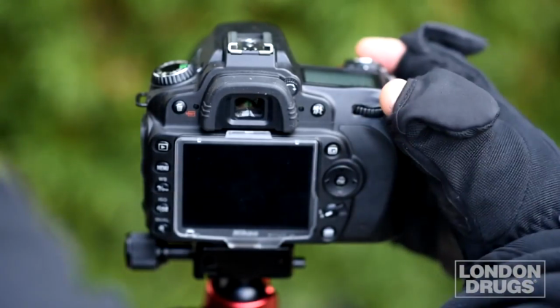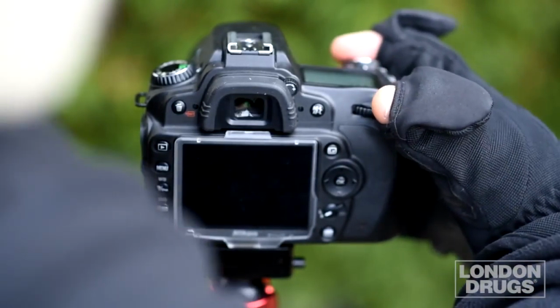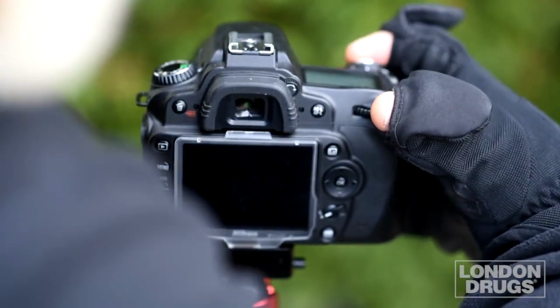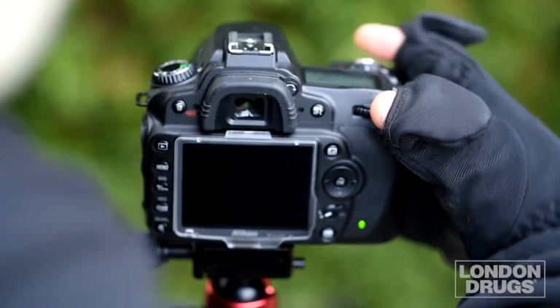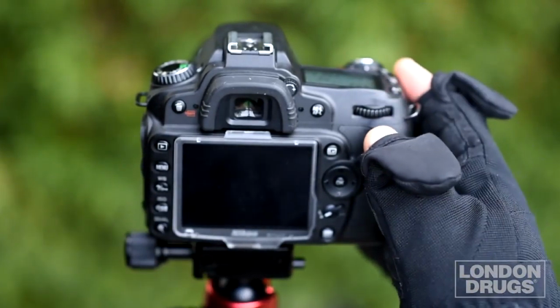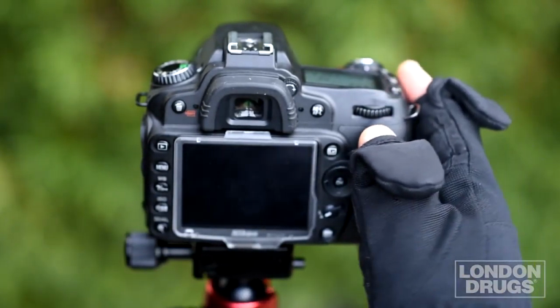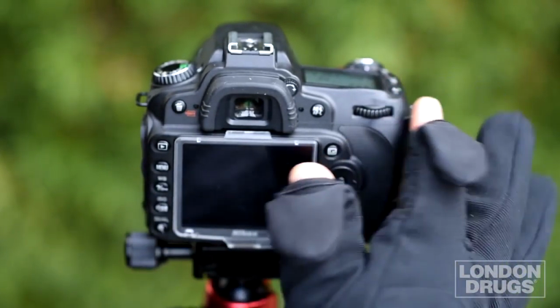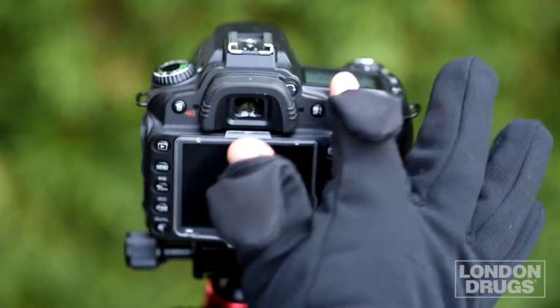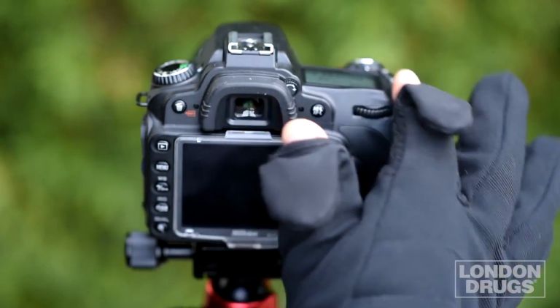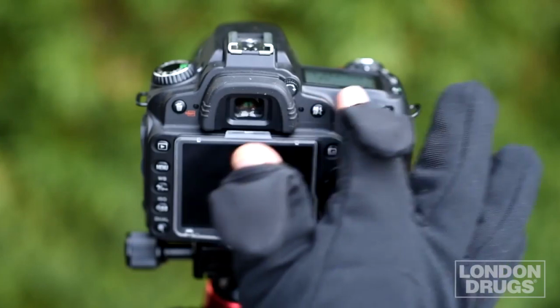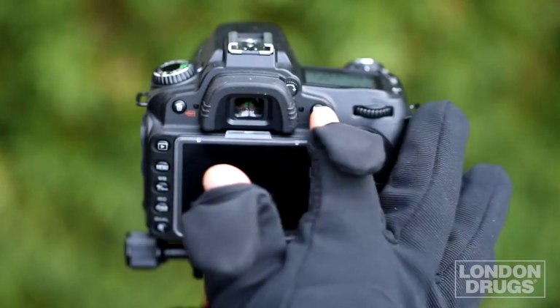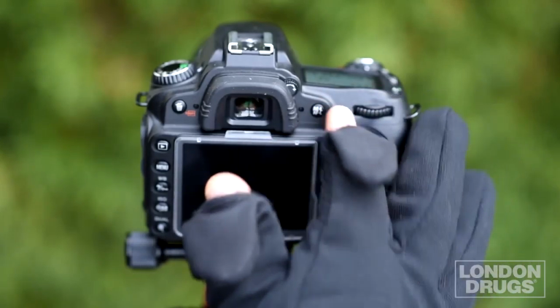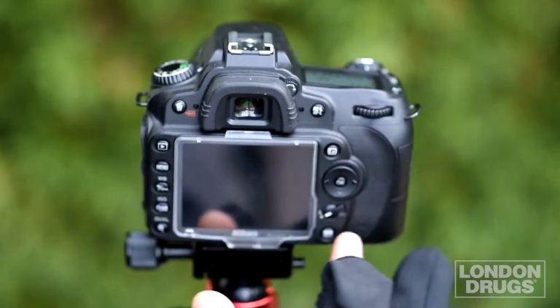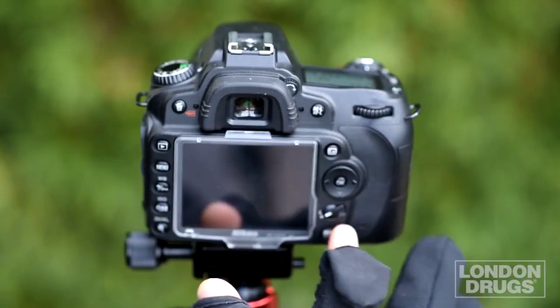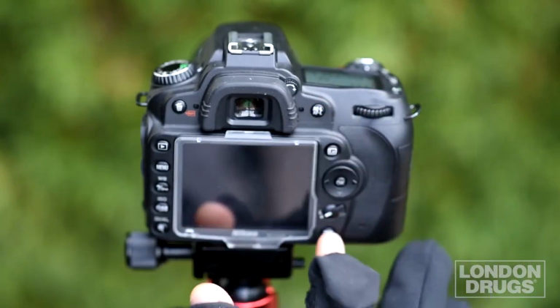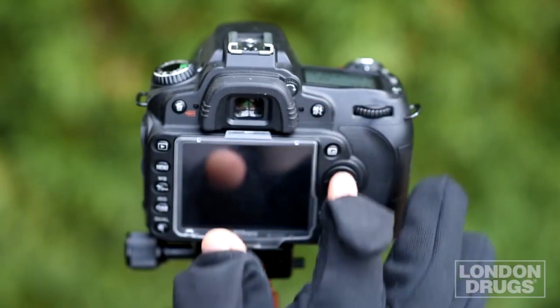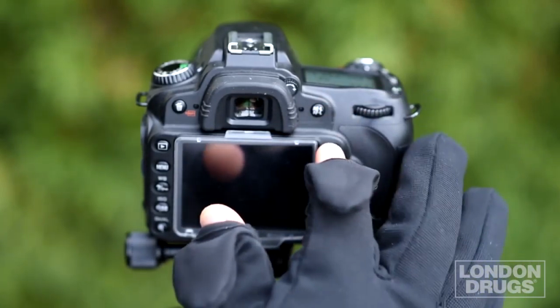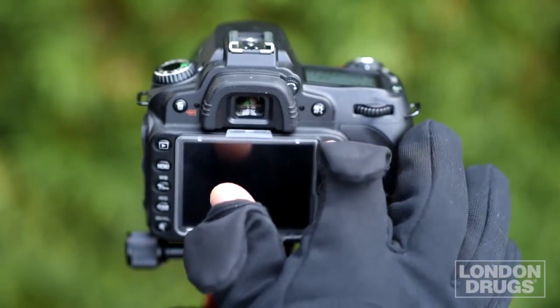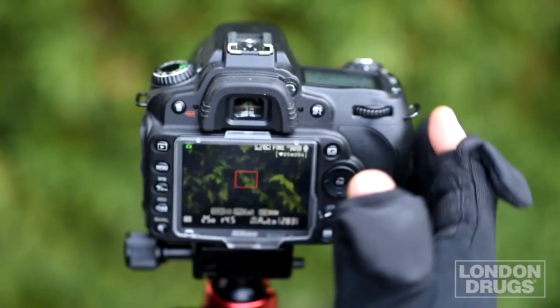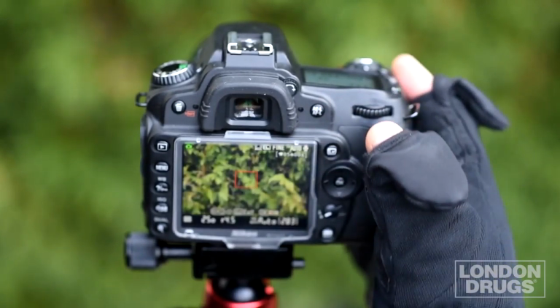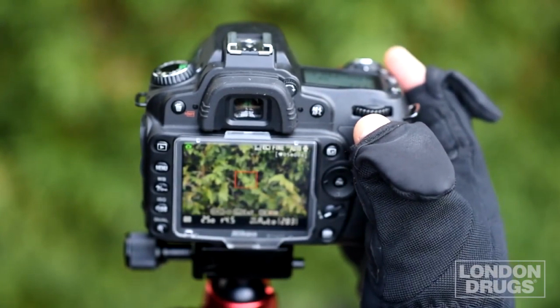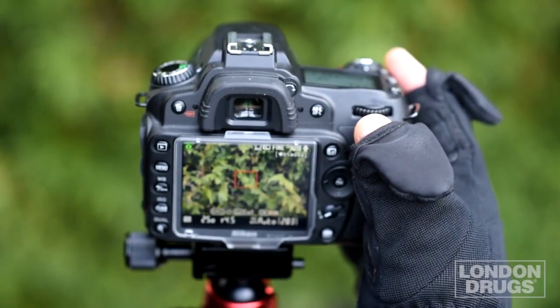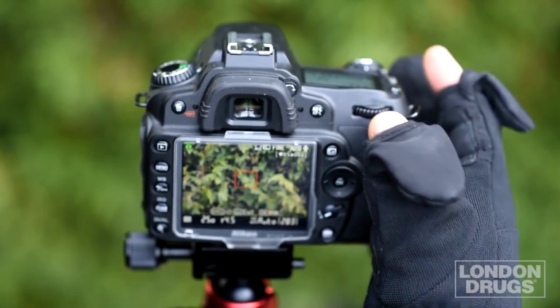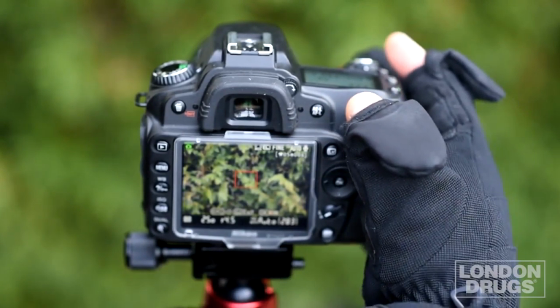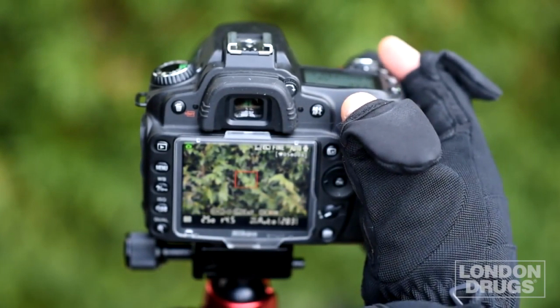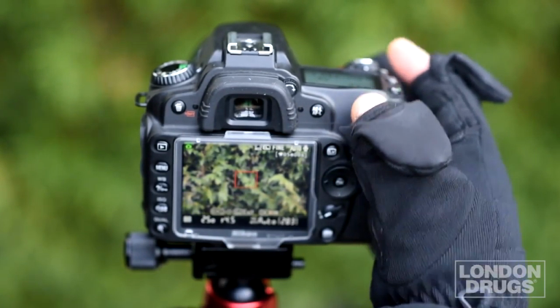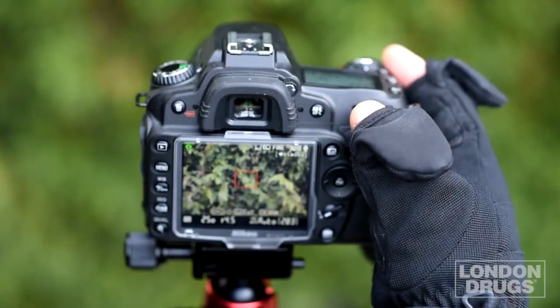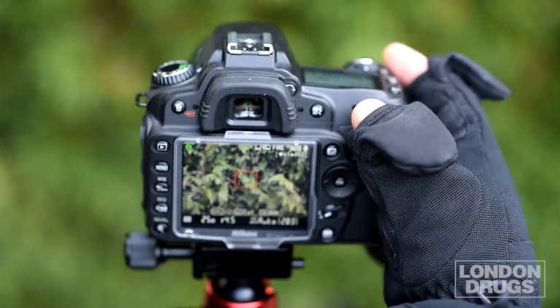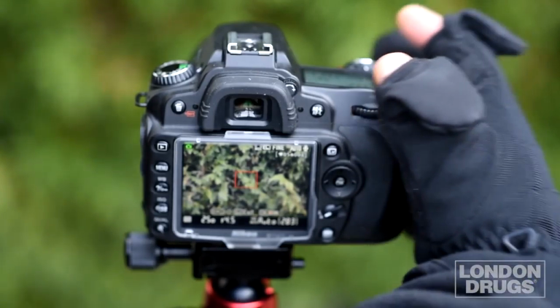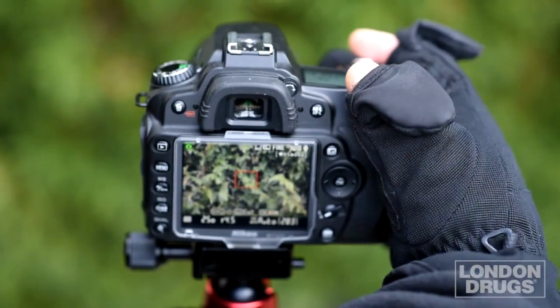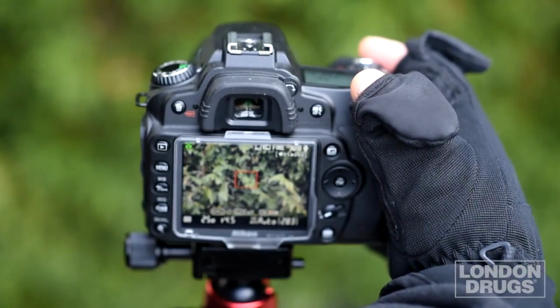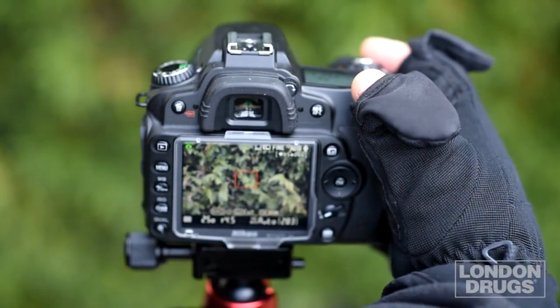It makes it easy to turn on your camera. Getting to any function is very simple — just press the button and you're ready to go. You no longer have to remove your gloves to use your camera.